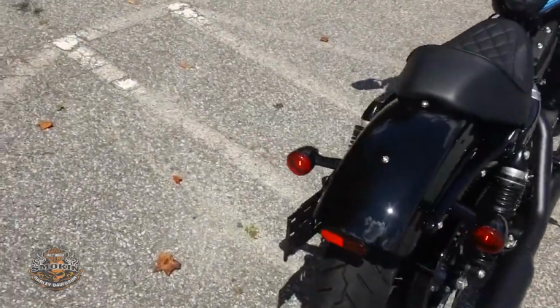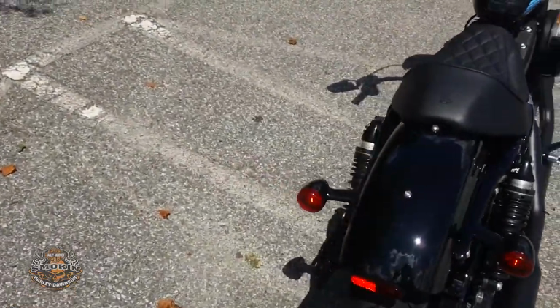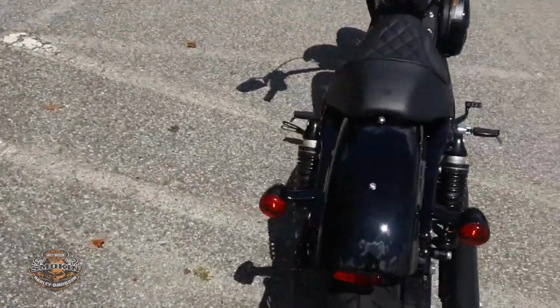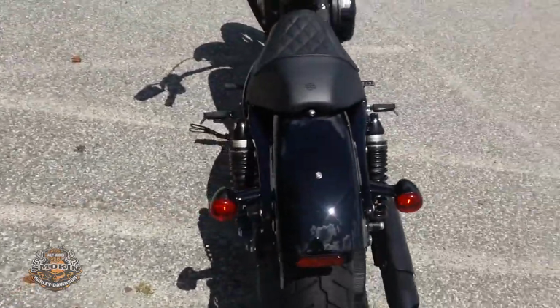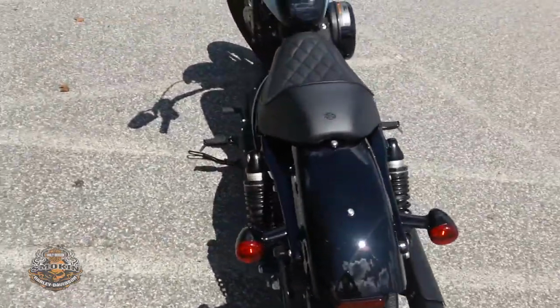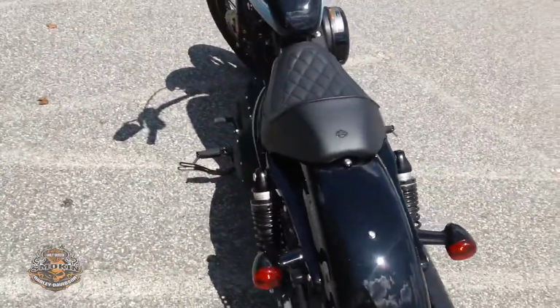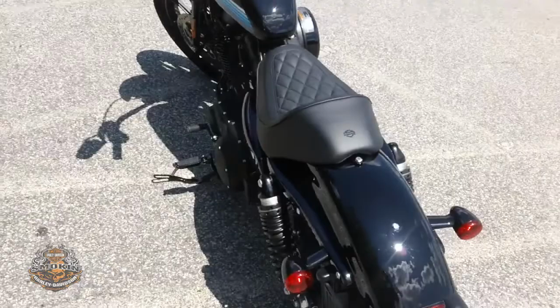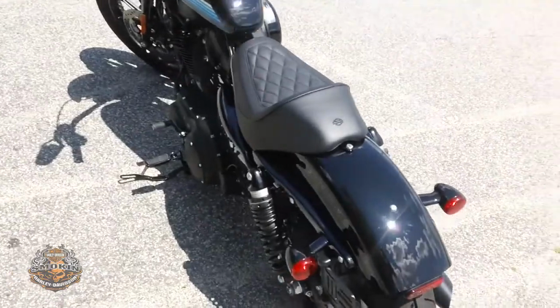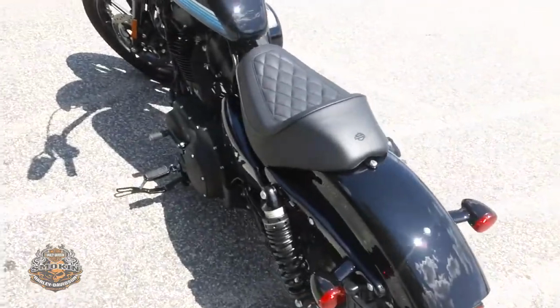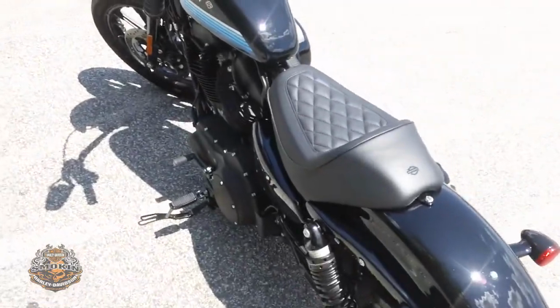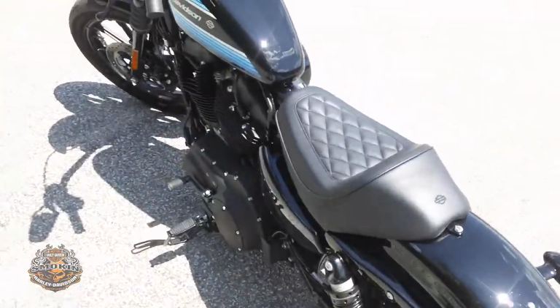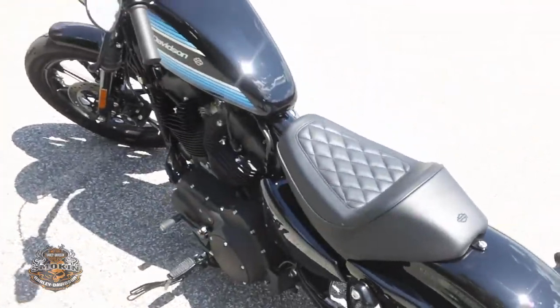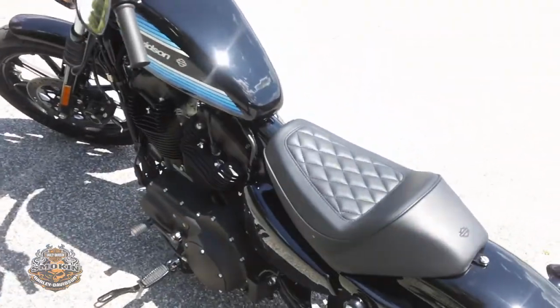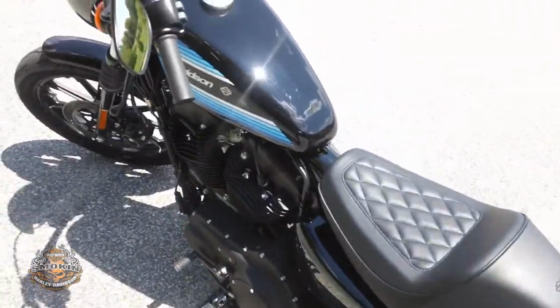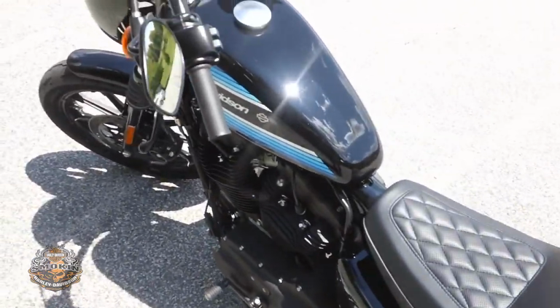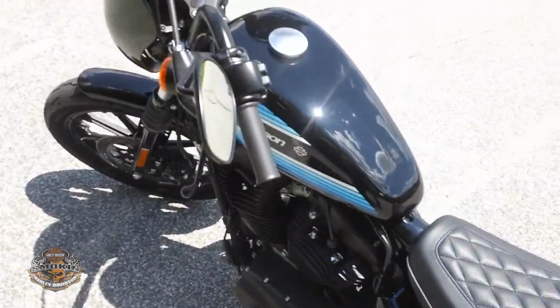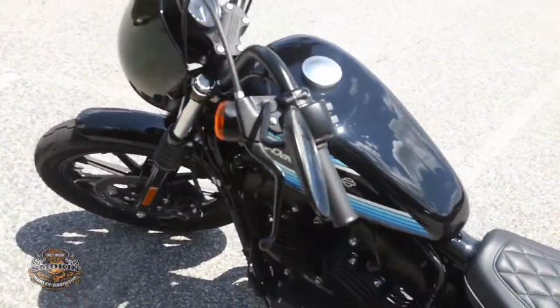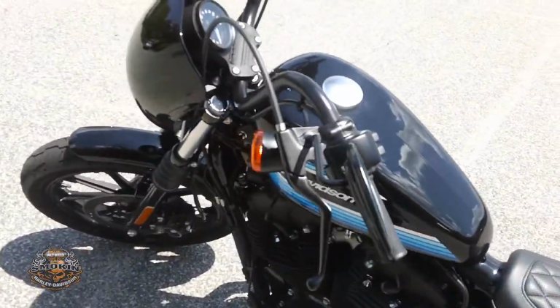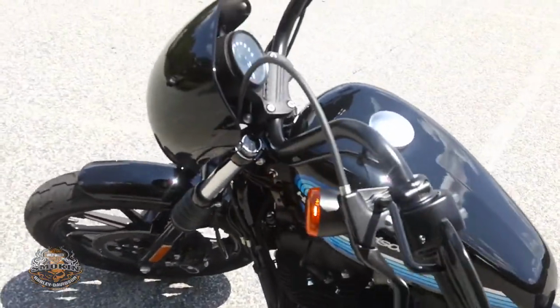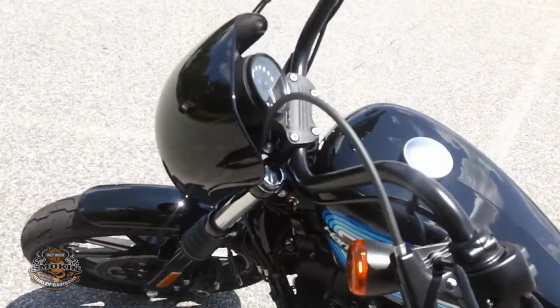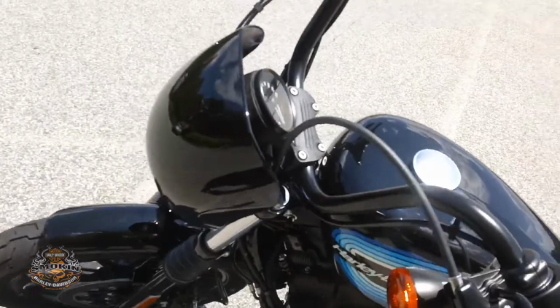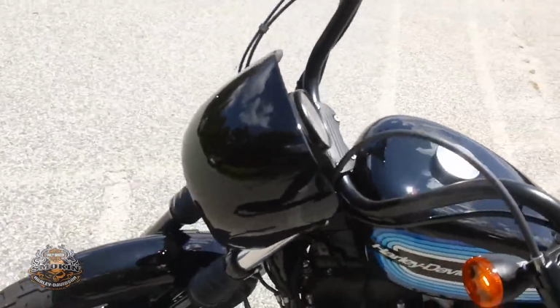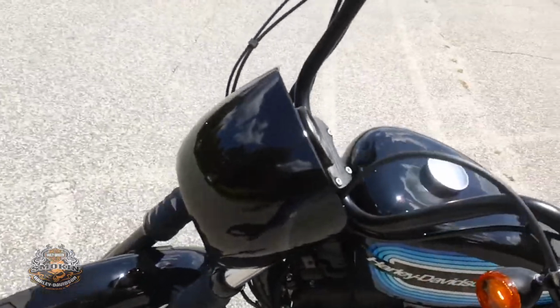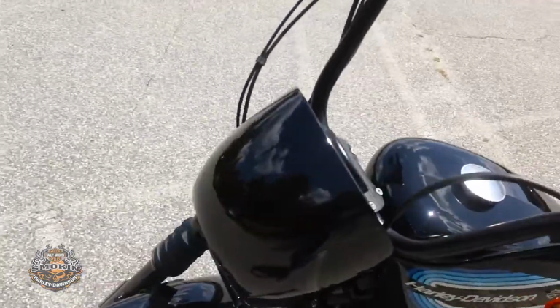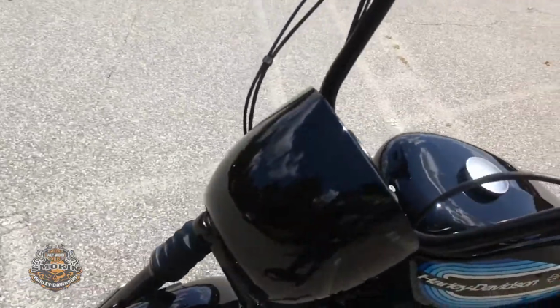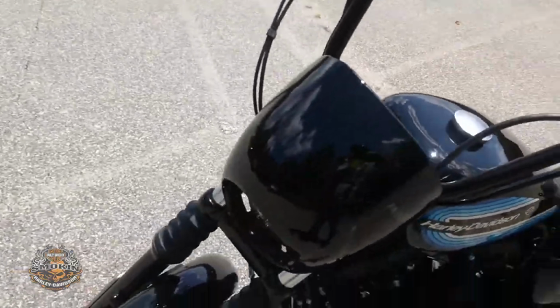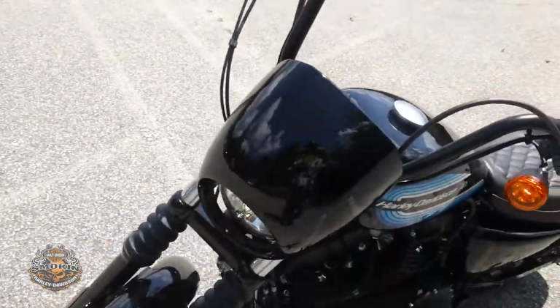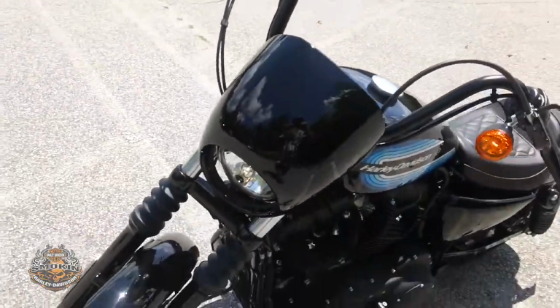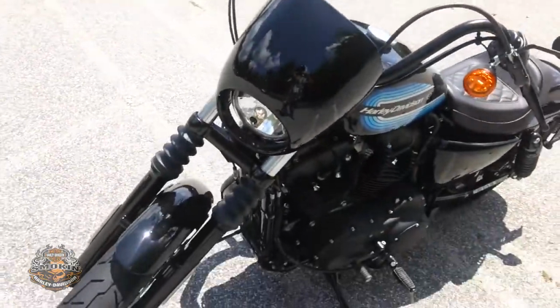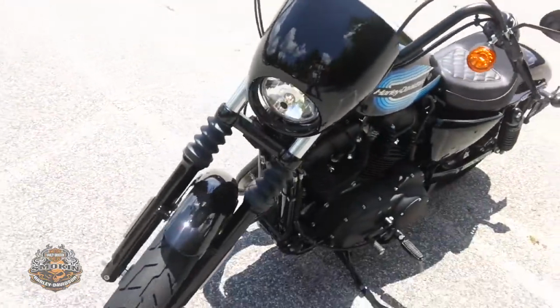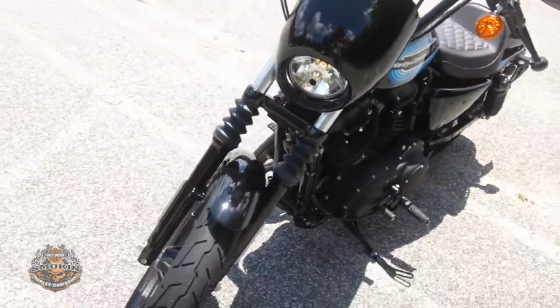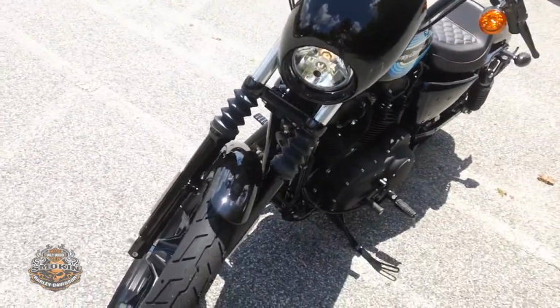The Sportster's been around since 1957. It has a small fairing around the headlamp.